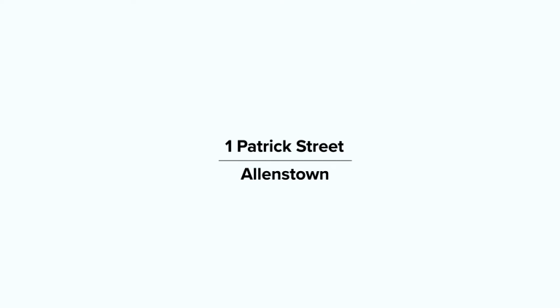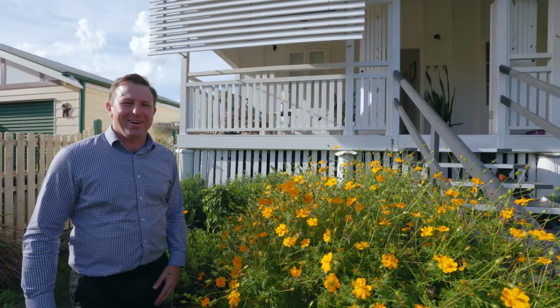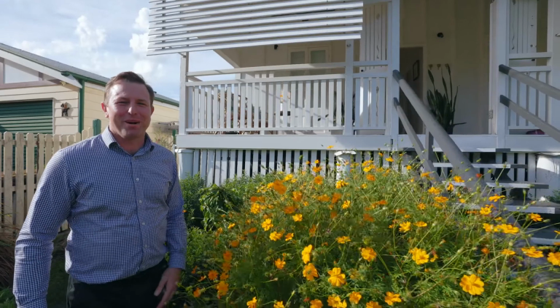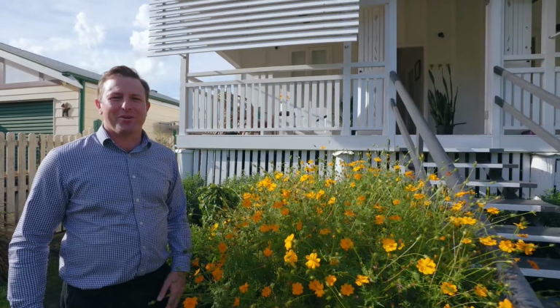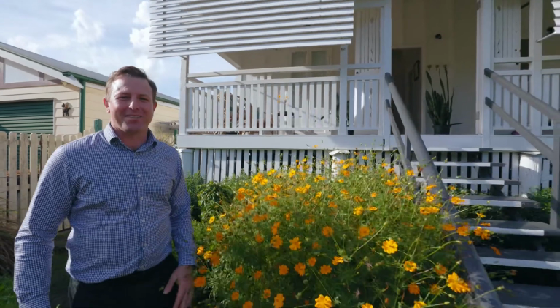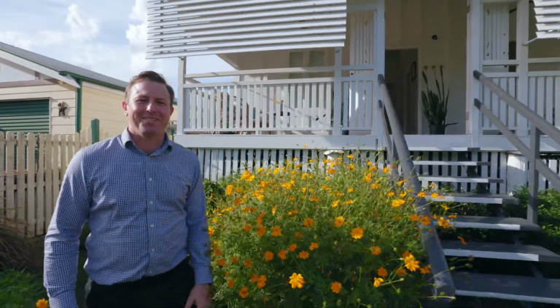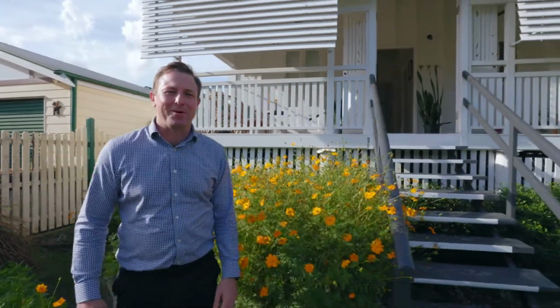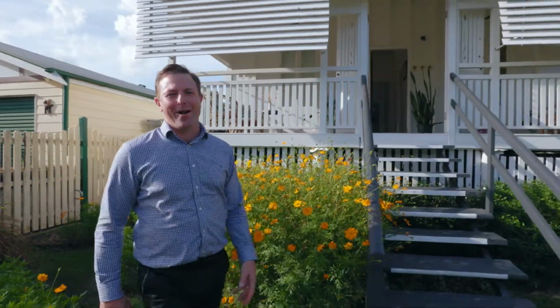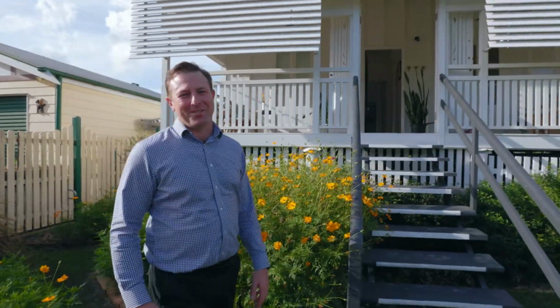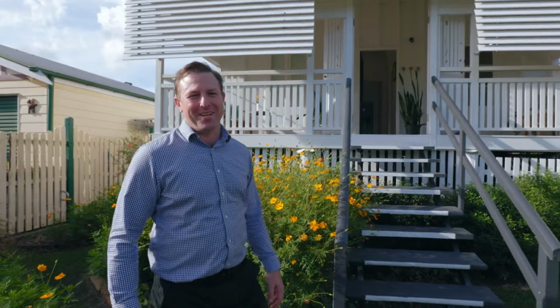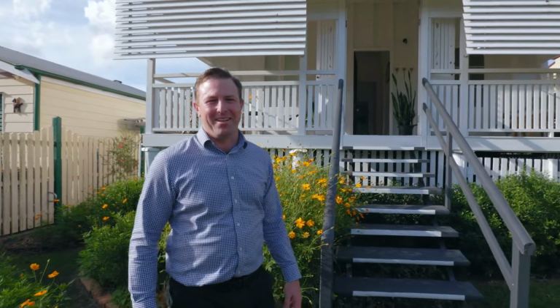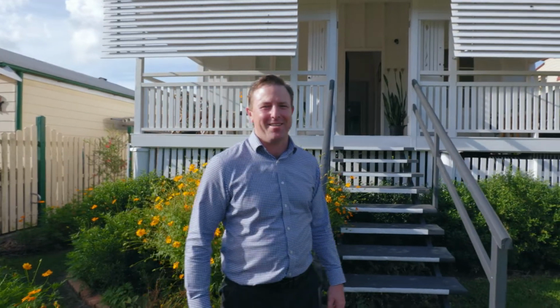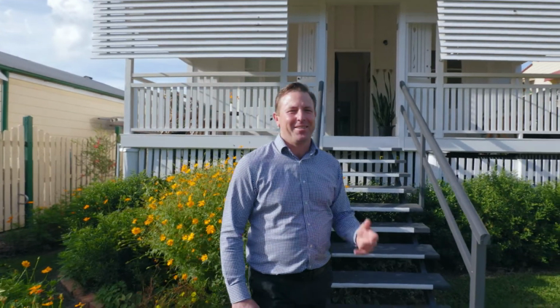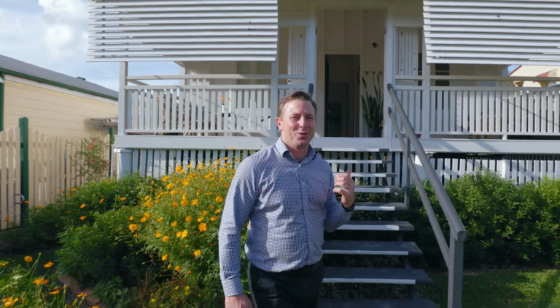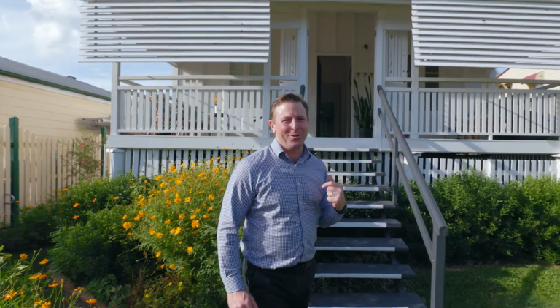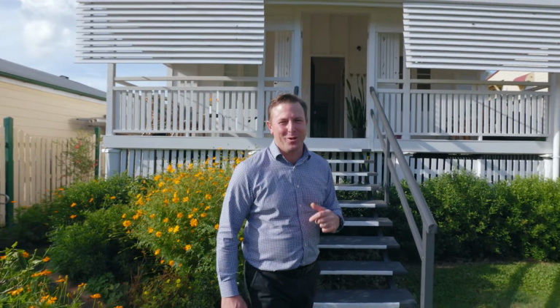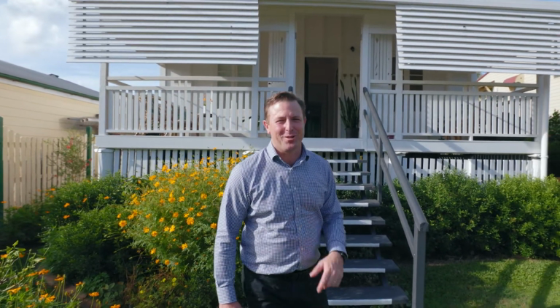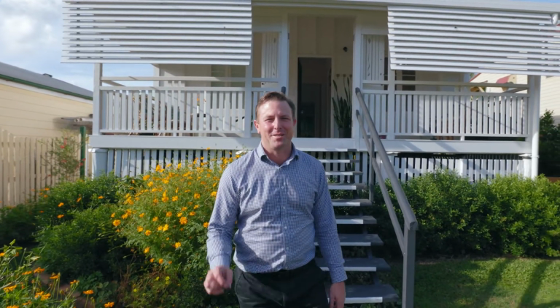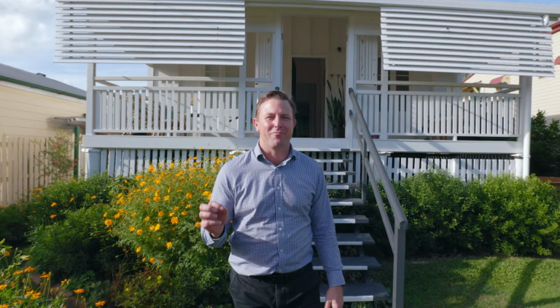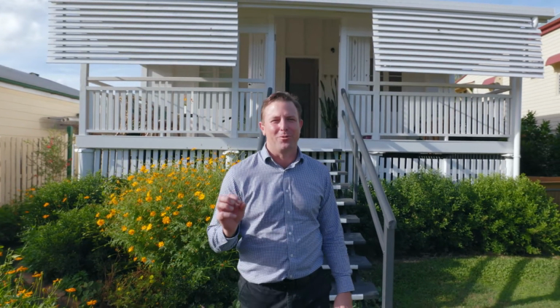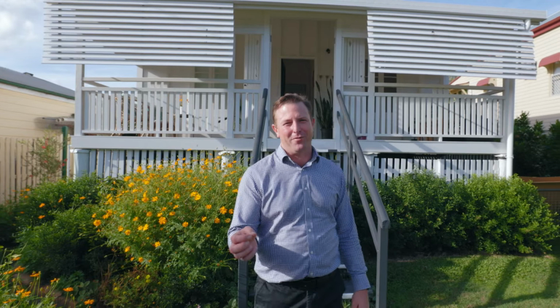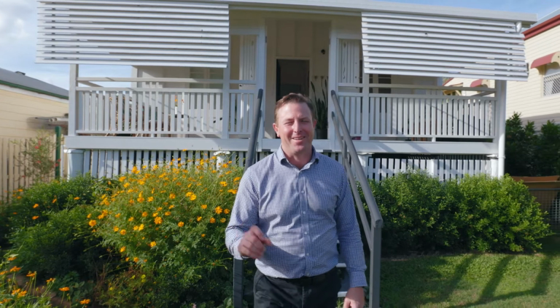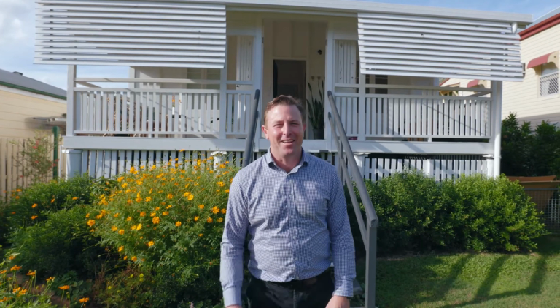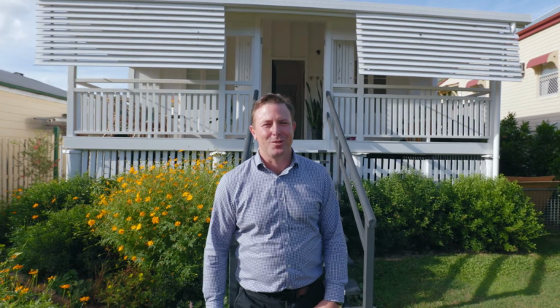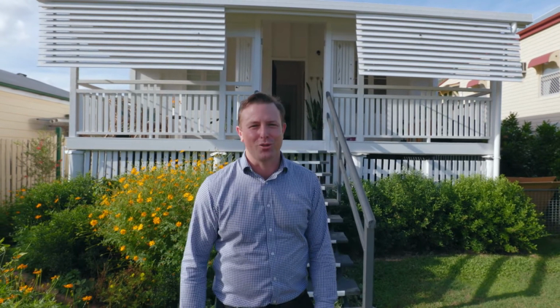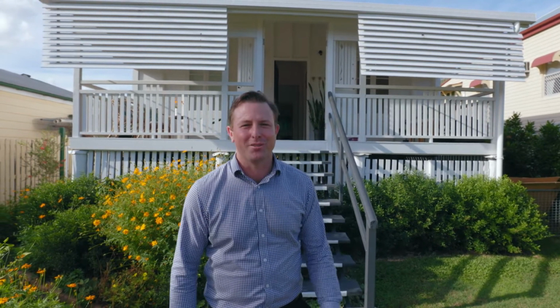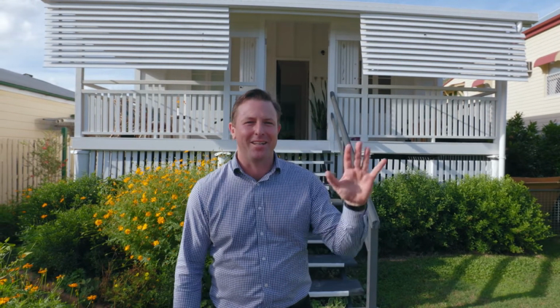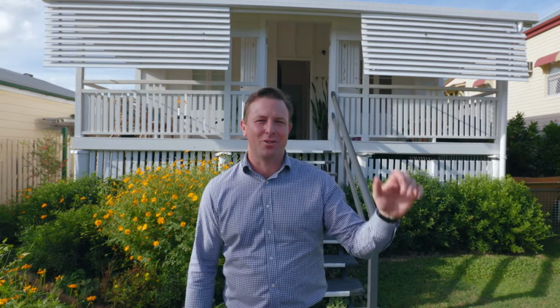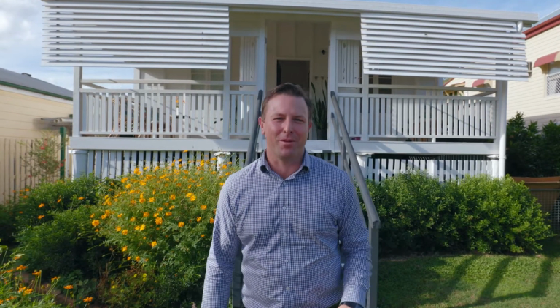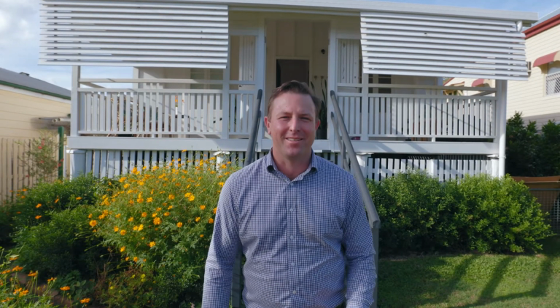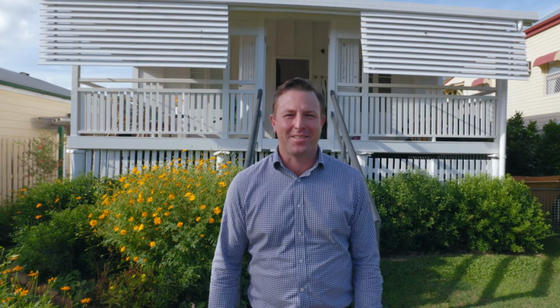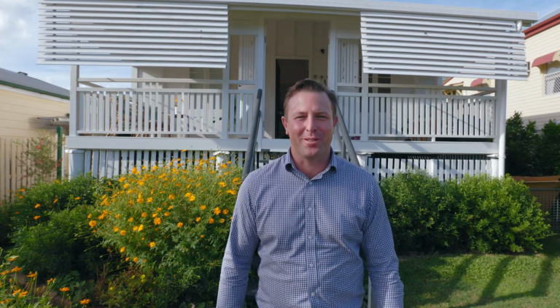Hi, I'm Todd Brandon from Agrara Estate Agents and welcome to One Patrick Street here in Allenstown. This super cute workers cottage has been remodelled perfectly and it's just a short stroll to the Allenstown shopping precinct. Let's take a quick tour.